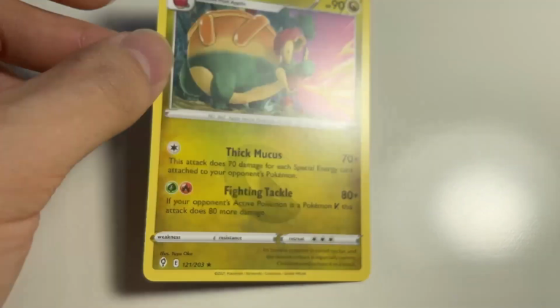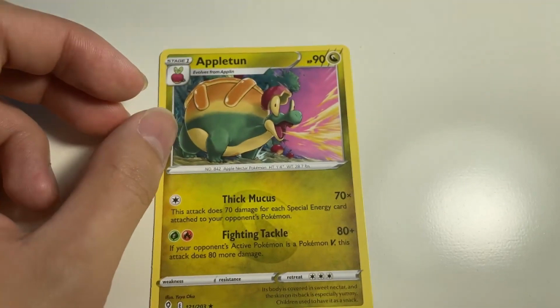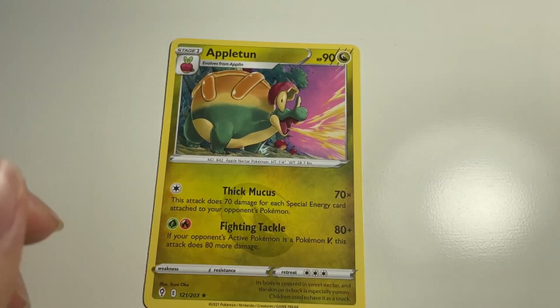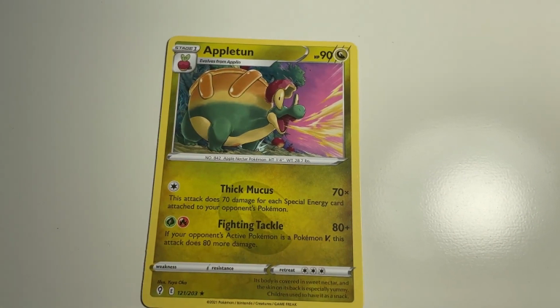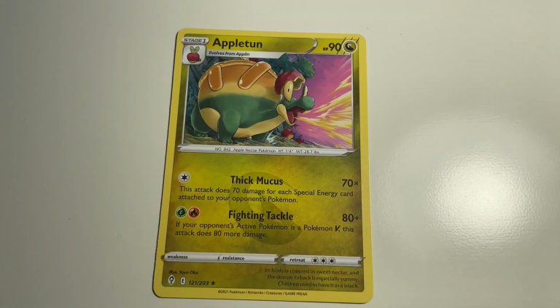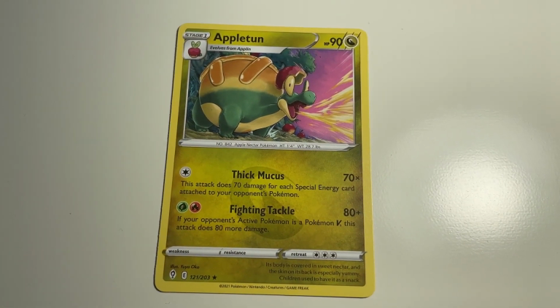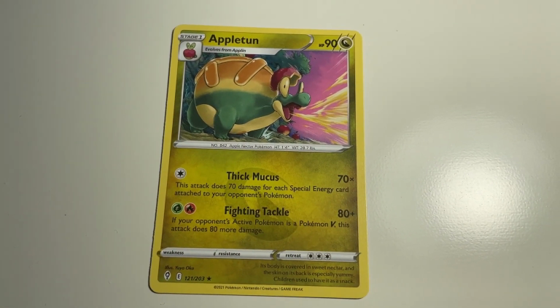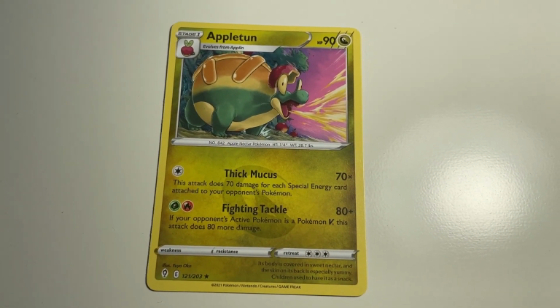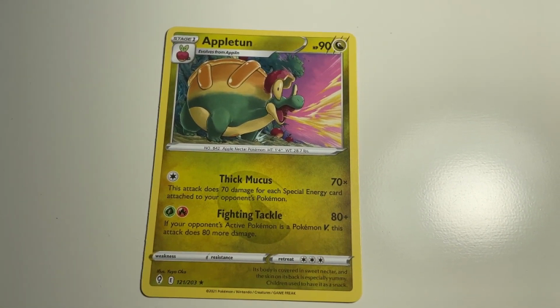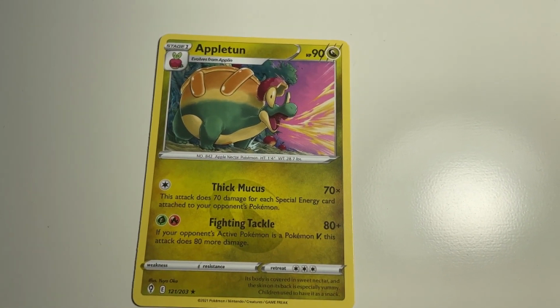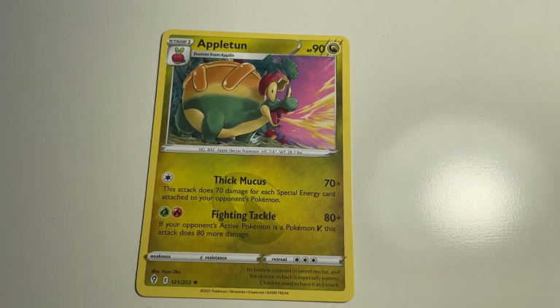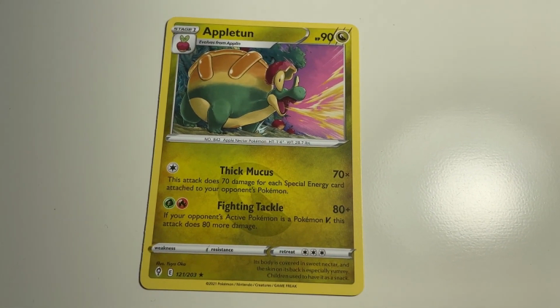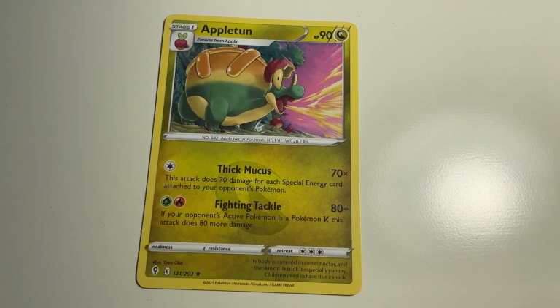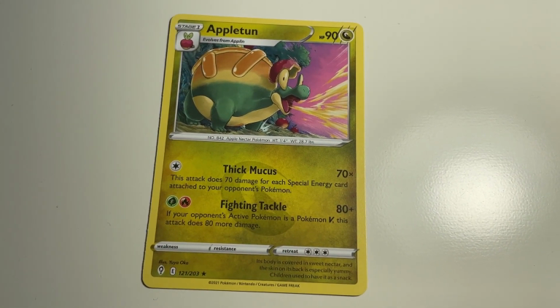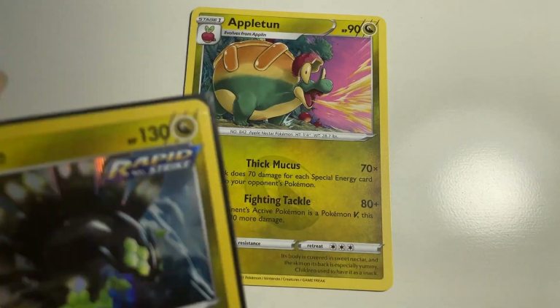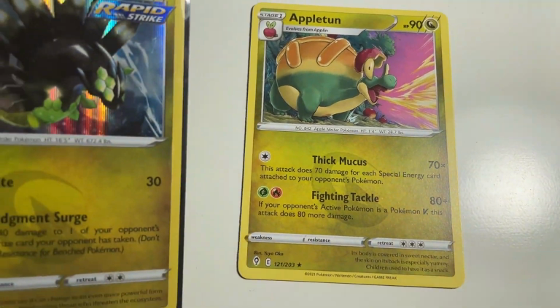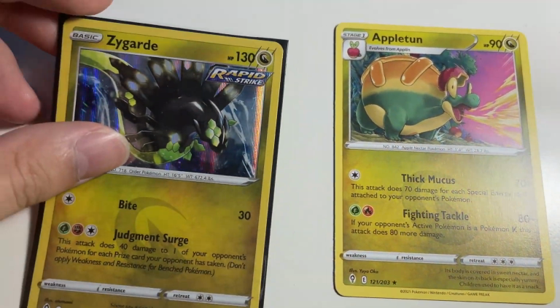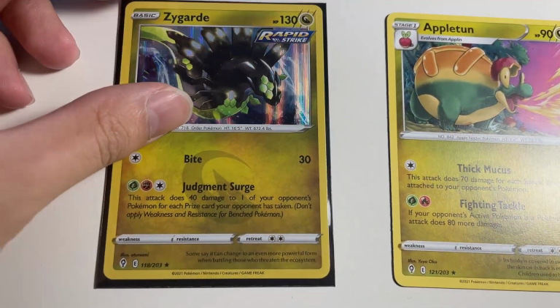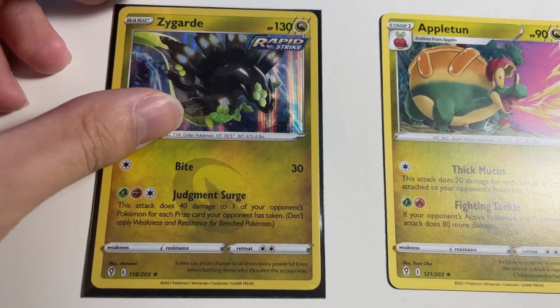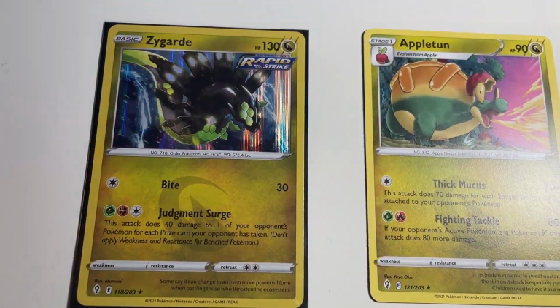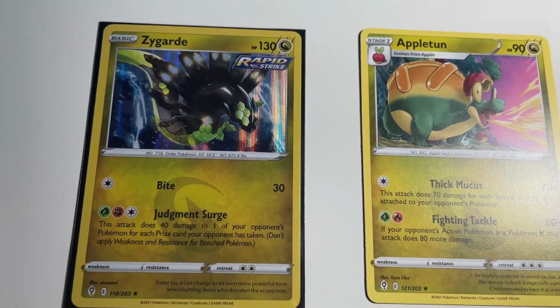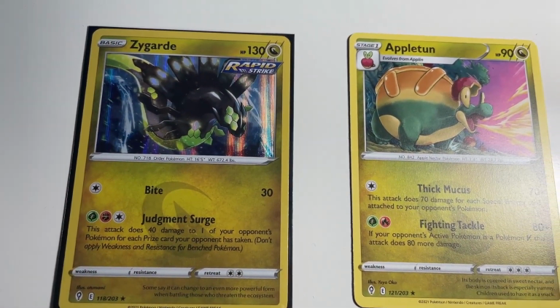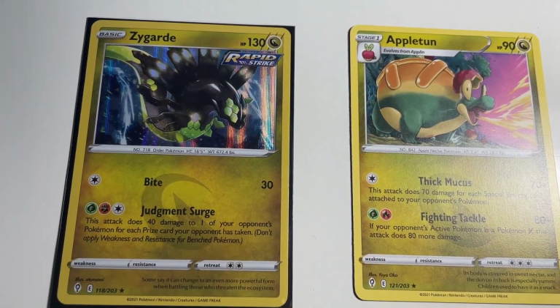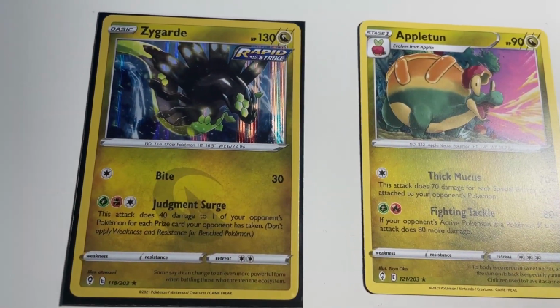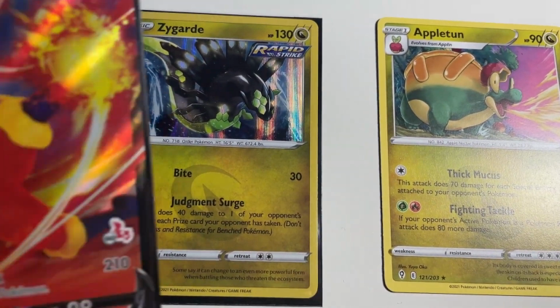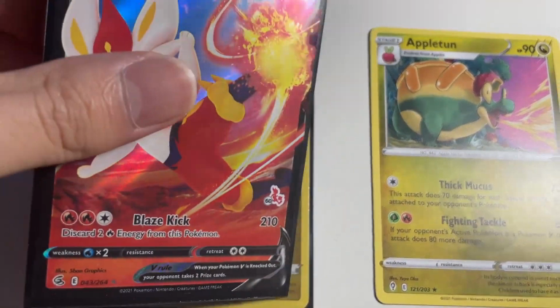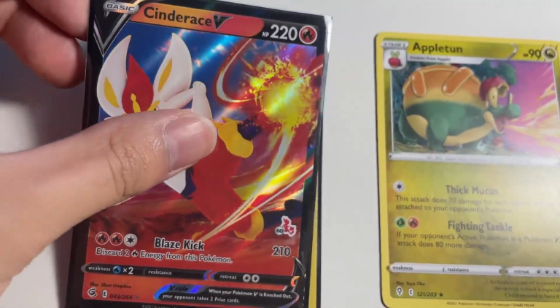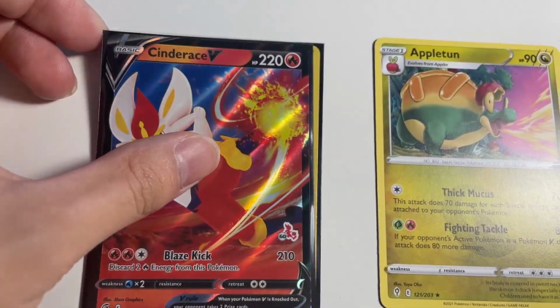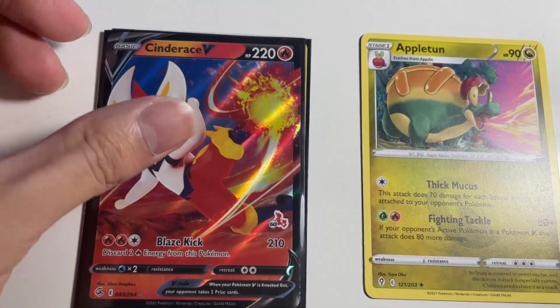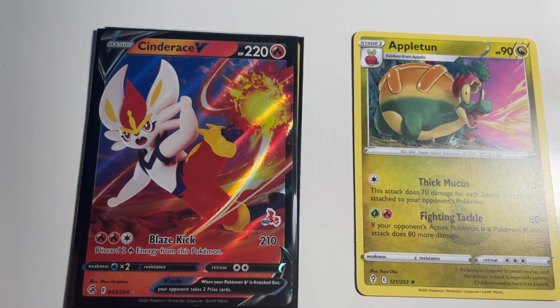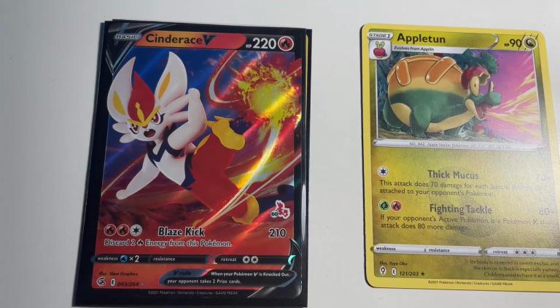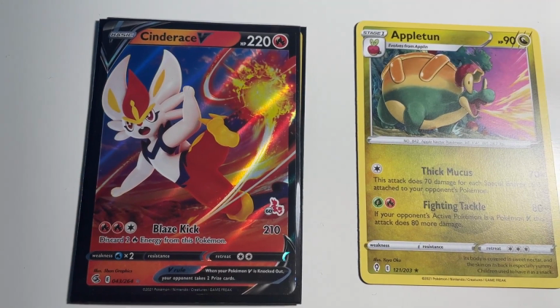Alright, basic rules time. A regular rare in a pack is one point for the box, but if we get a holo rare, that is one point for me, and anything above a holo rare is two points for me. Let's get it!